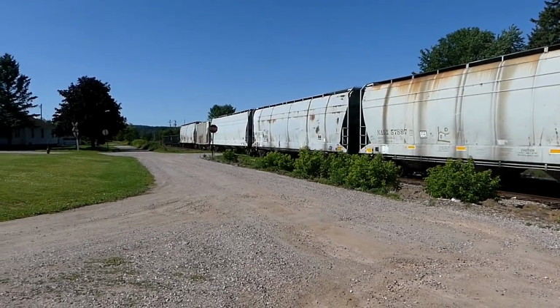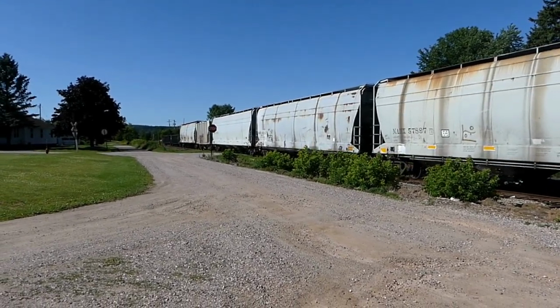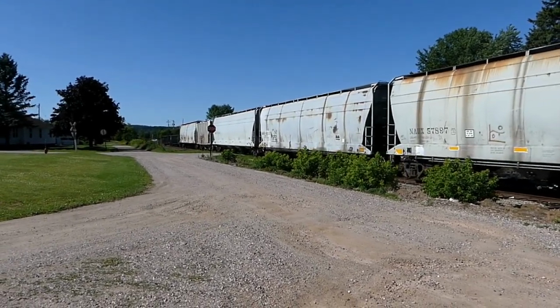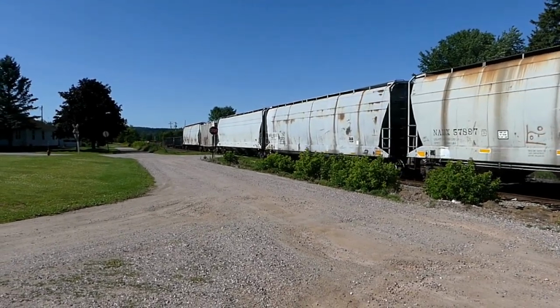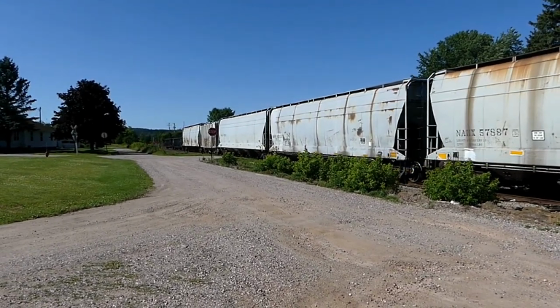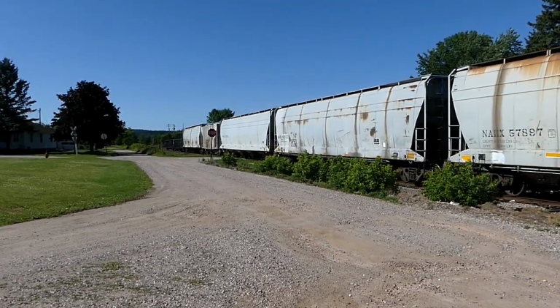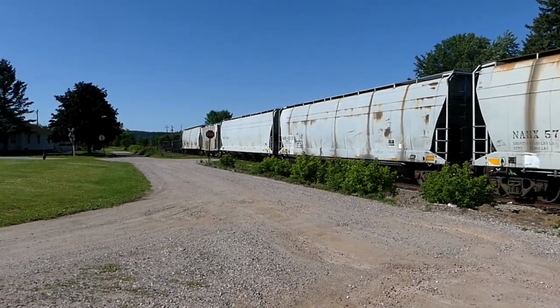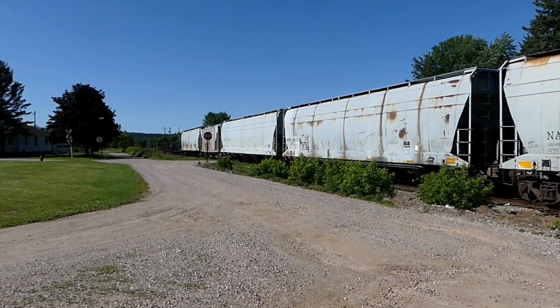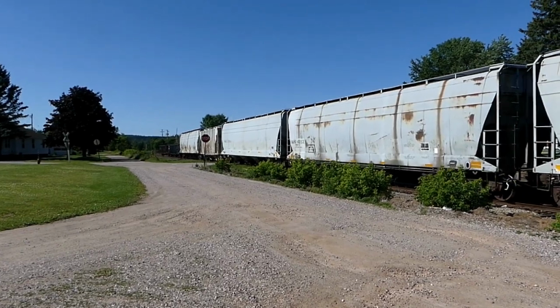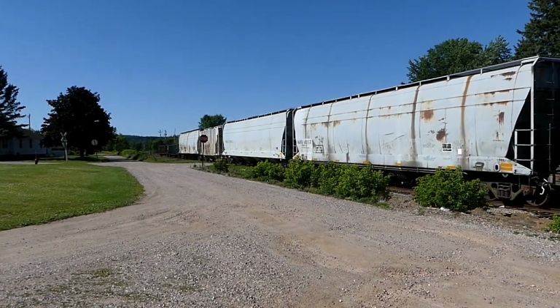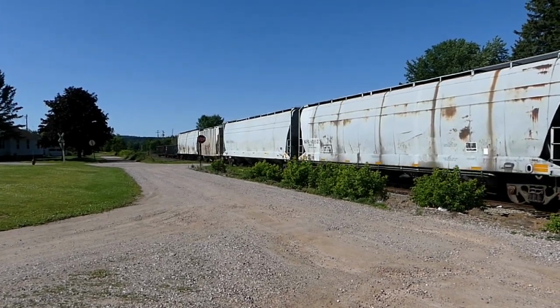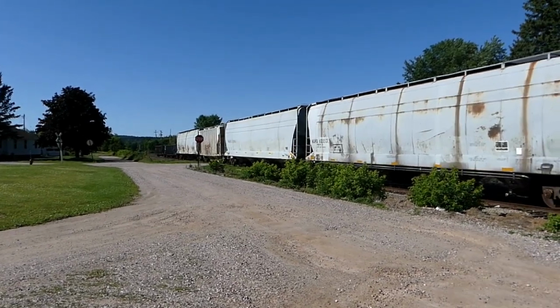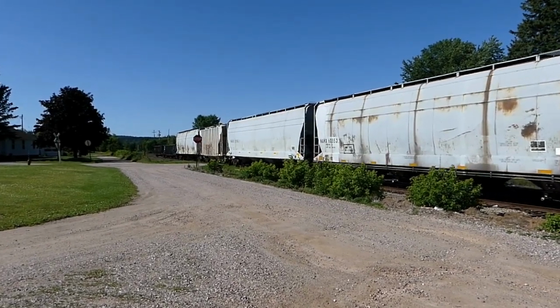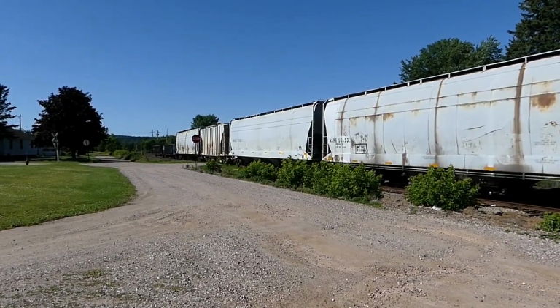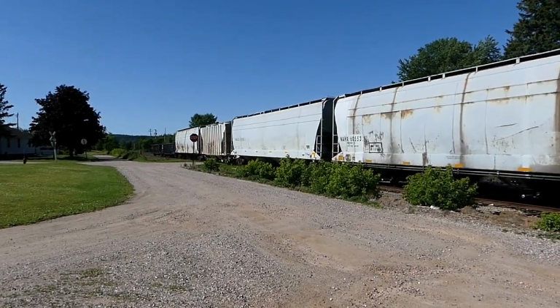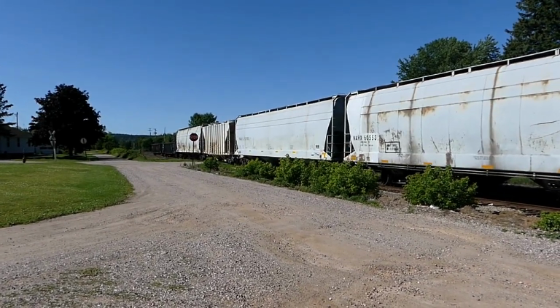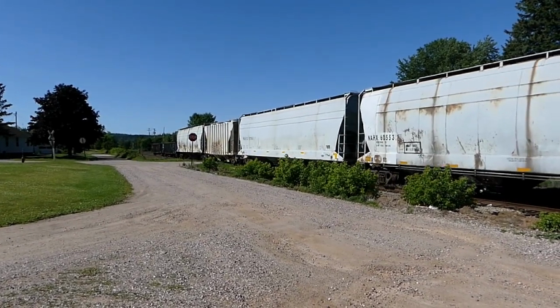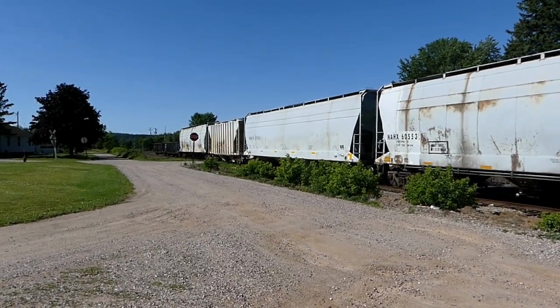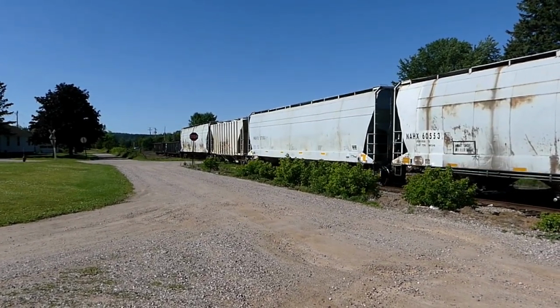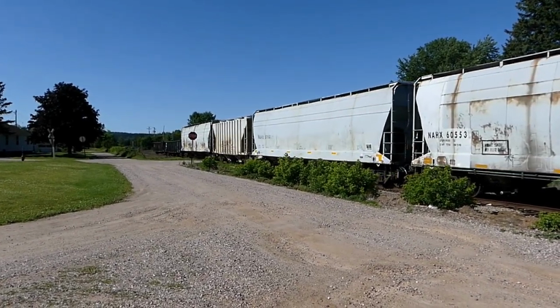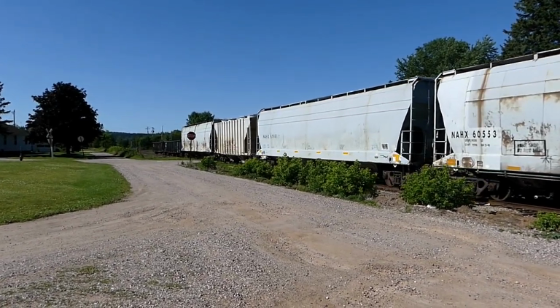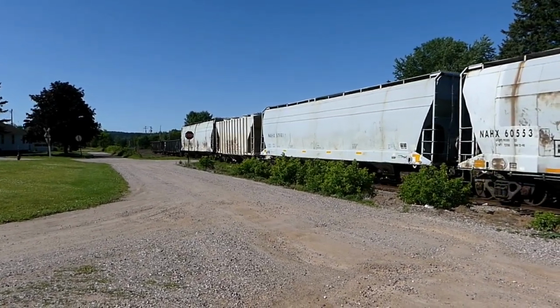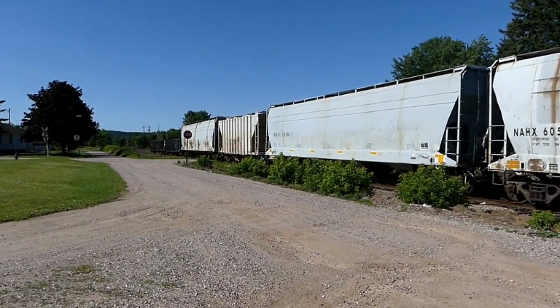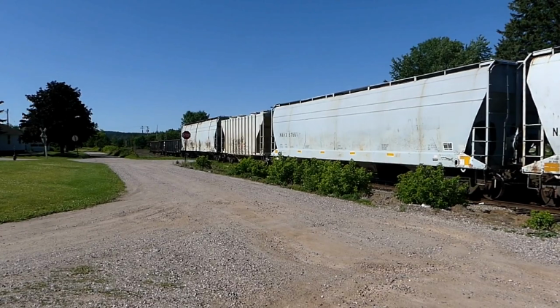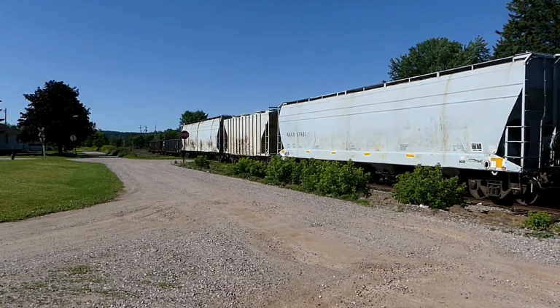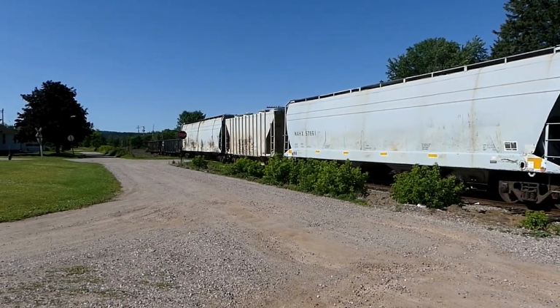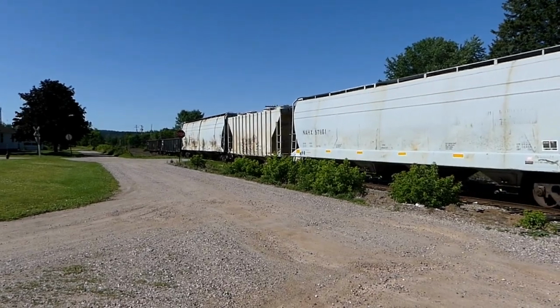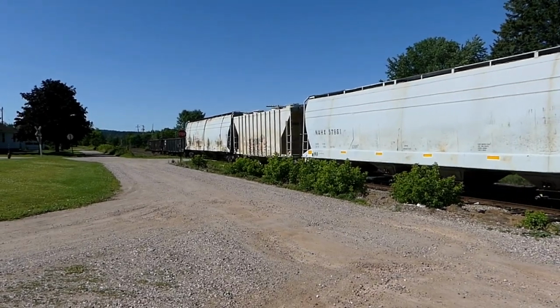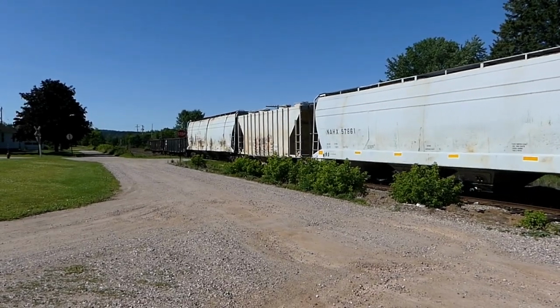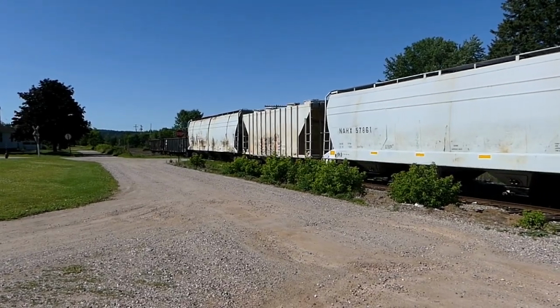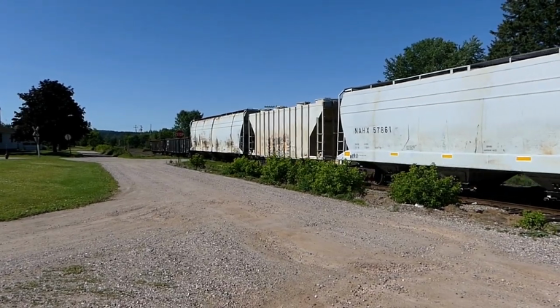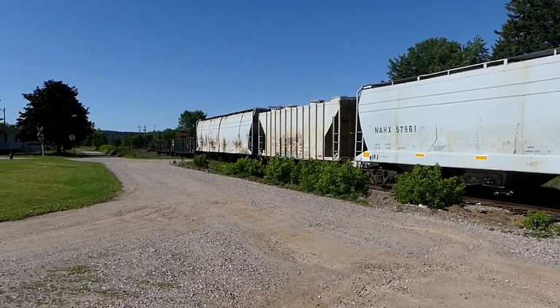I'm heading to the woods to go find some shunchella mushrooms. Don't worry, I'll be doing a video on them real soon. I just want to get a whole bunch first and then we'll make a video.